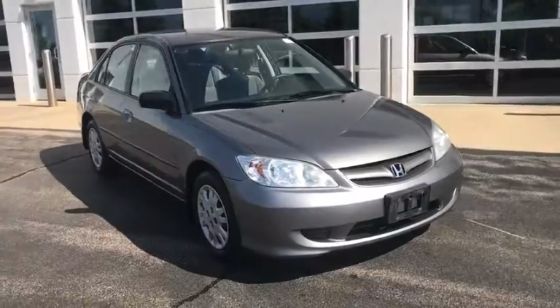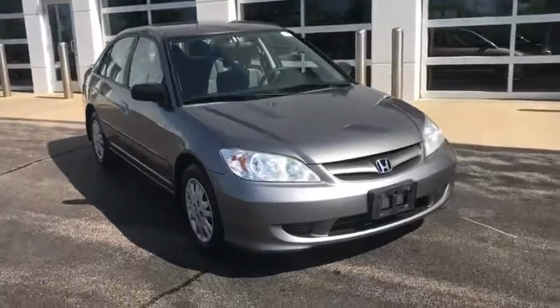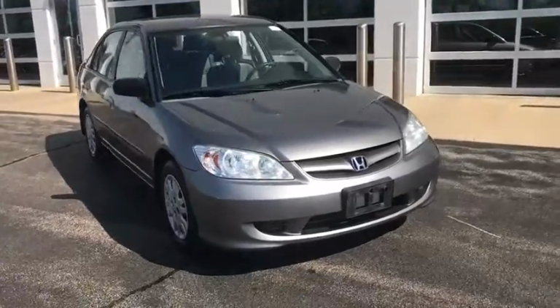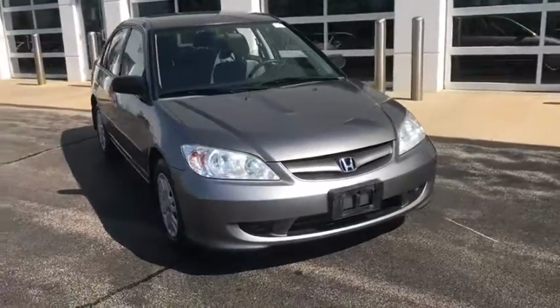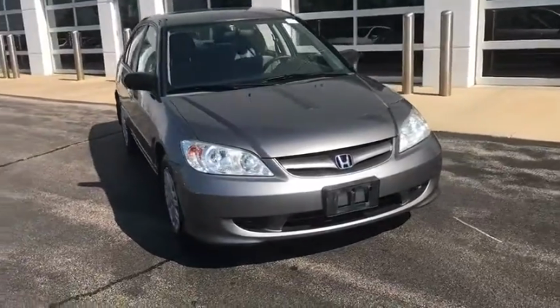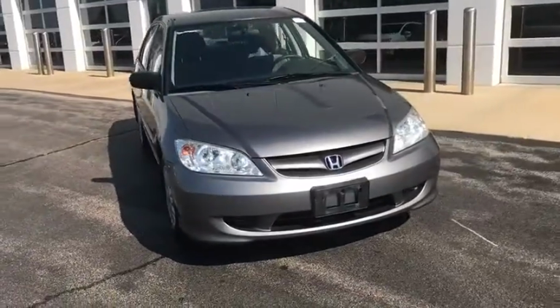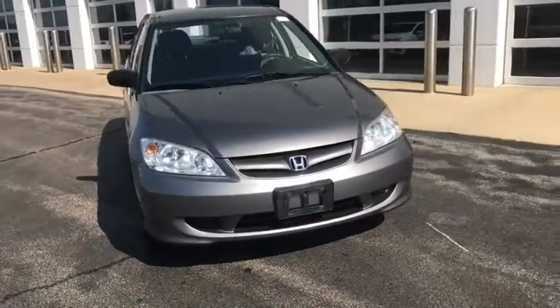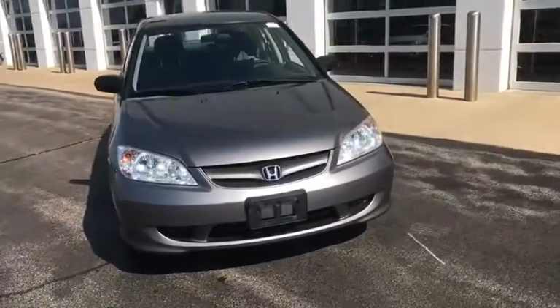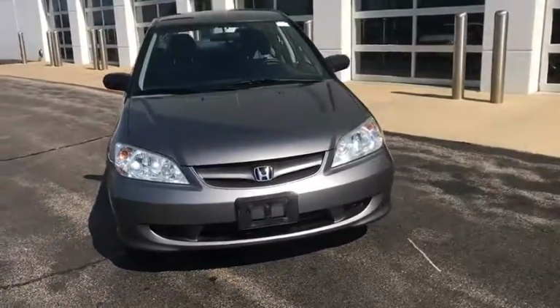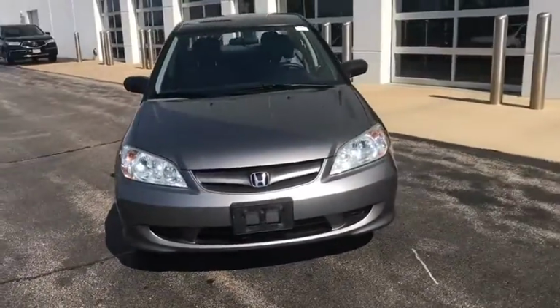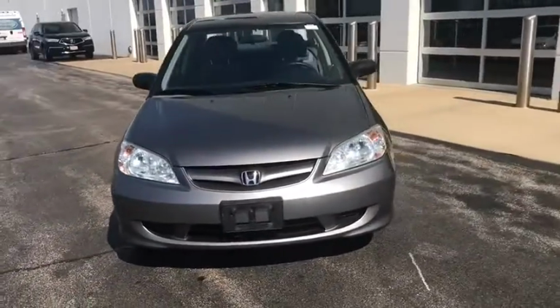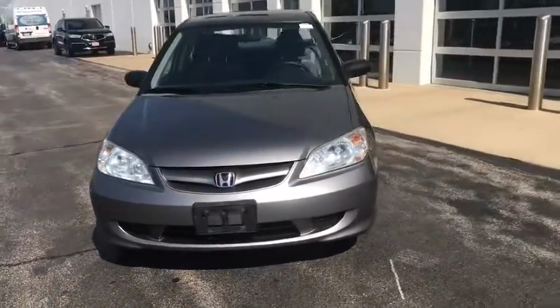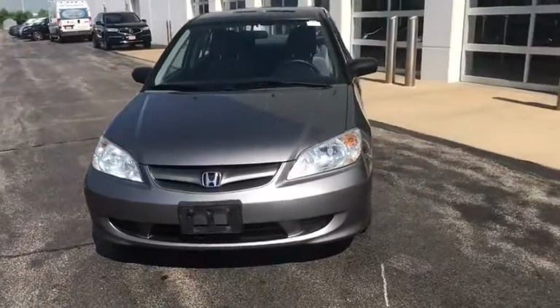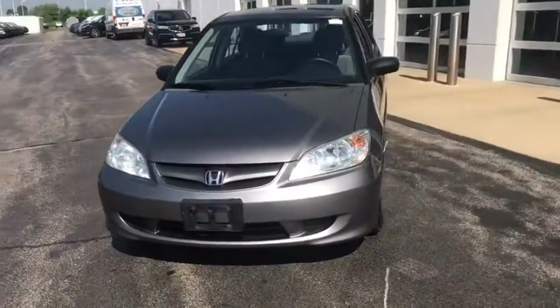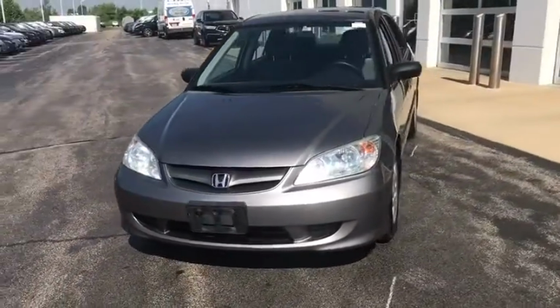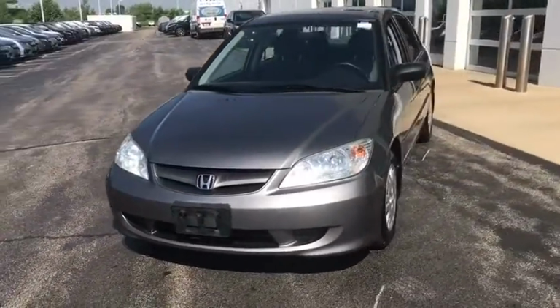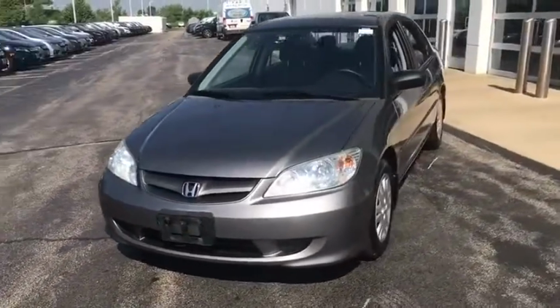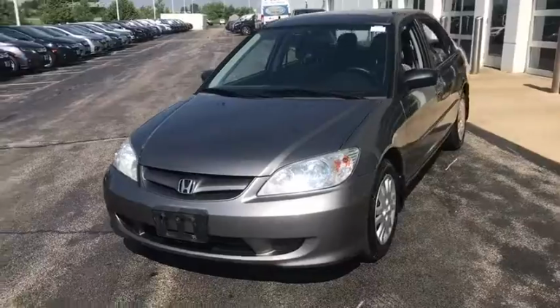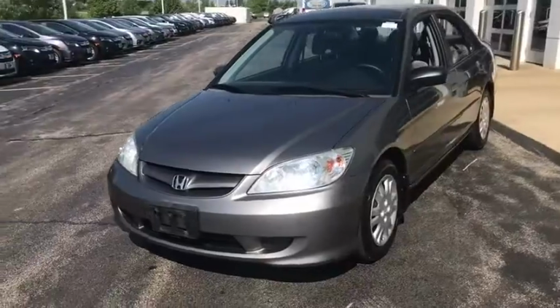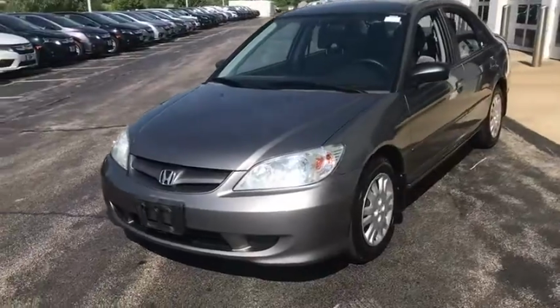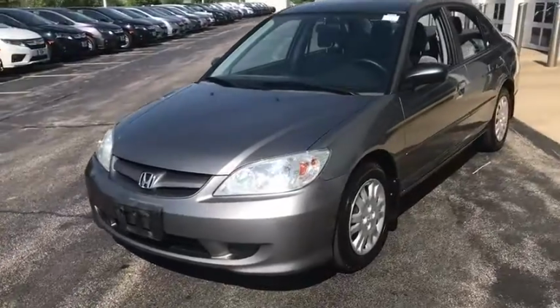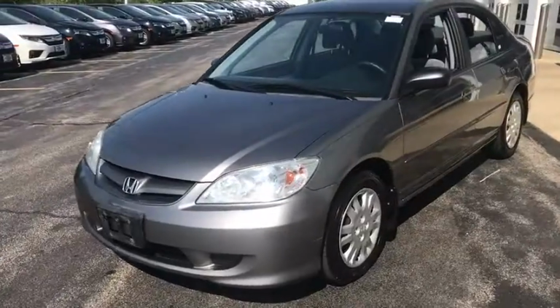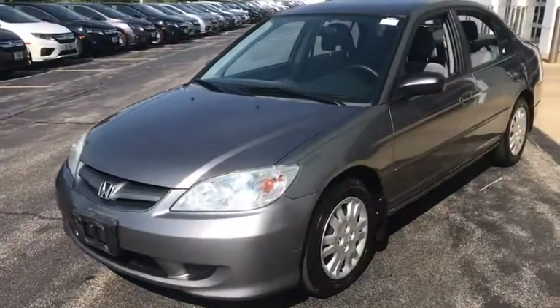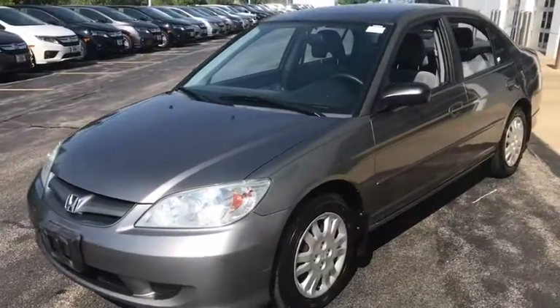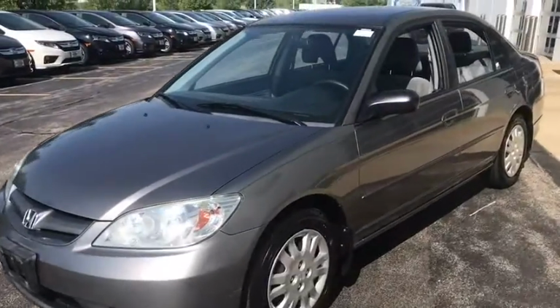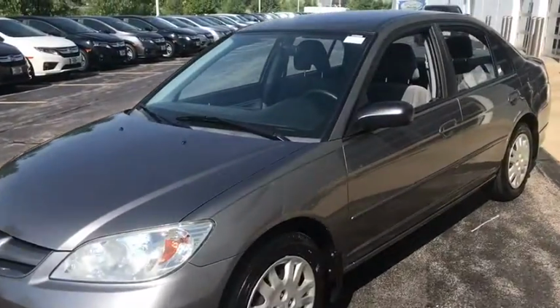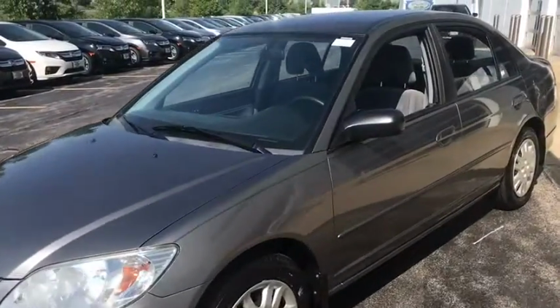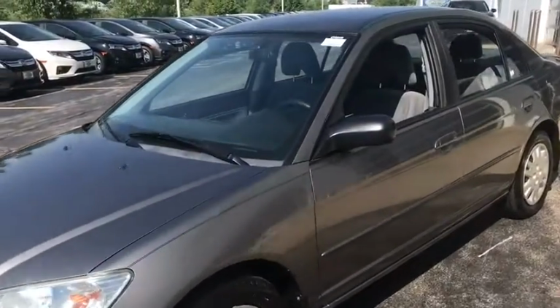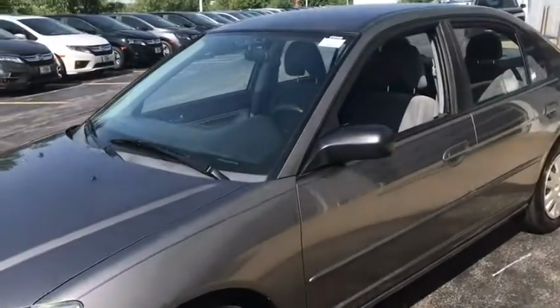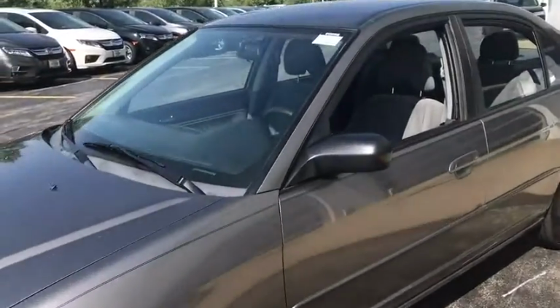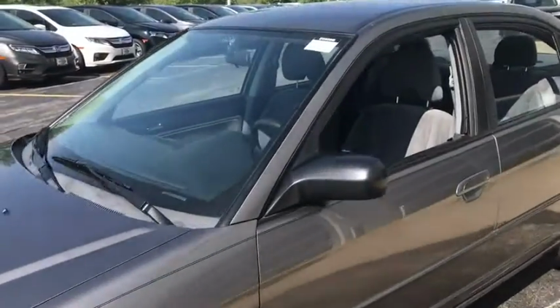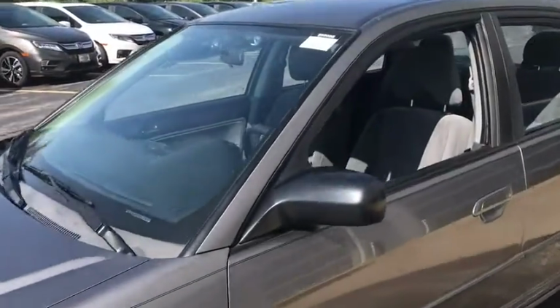Practical, awesome gas mileage, and incredibly reliable. This vehicle has less than 130,000 miles. Here are some of this vehicle's great options.